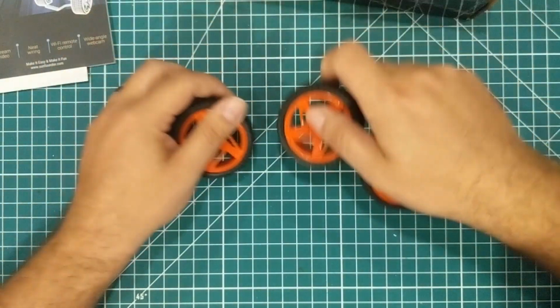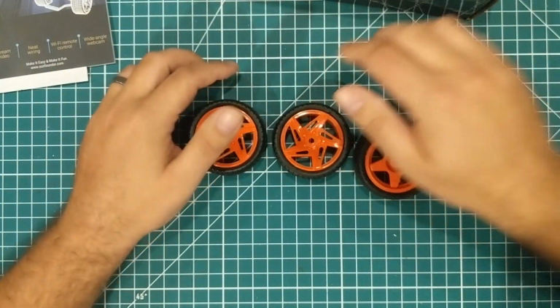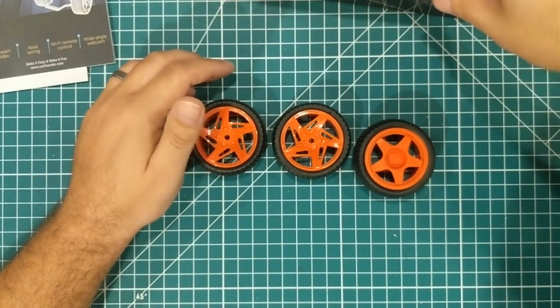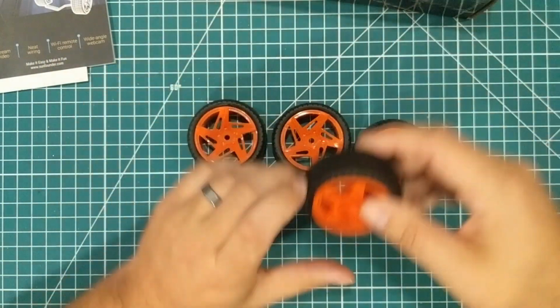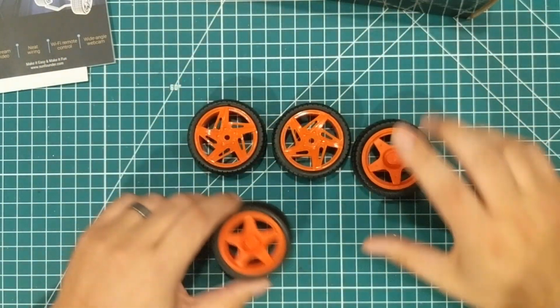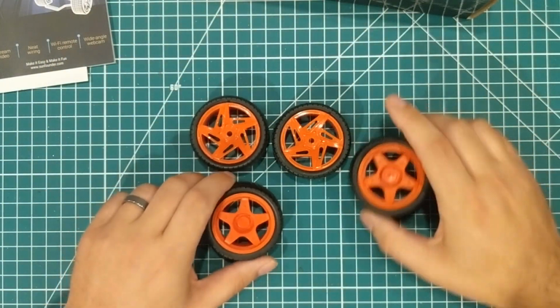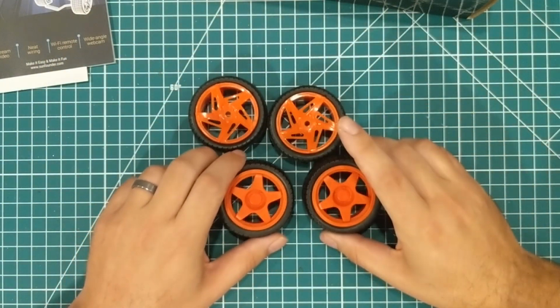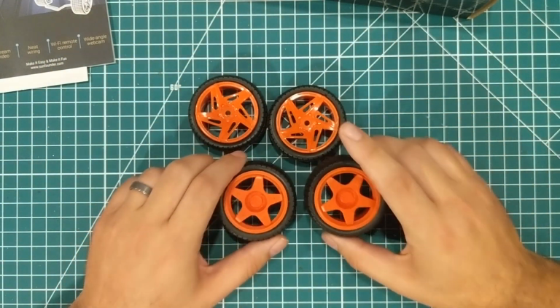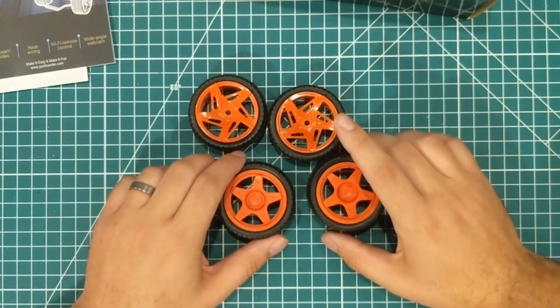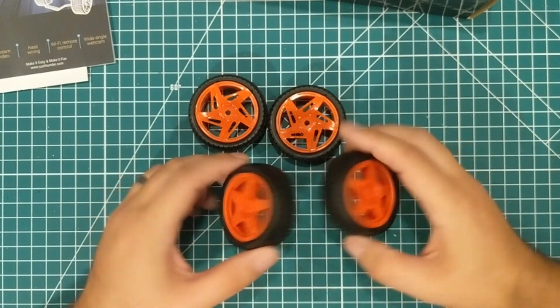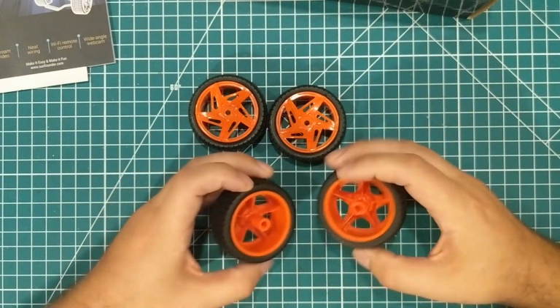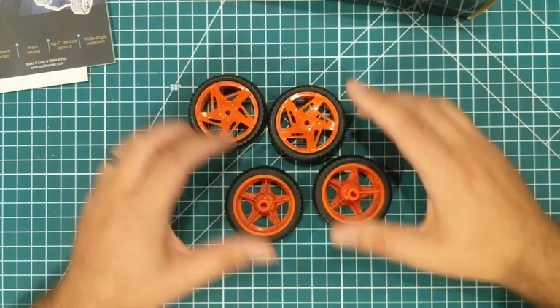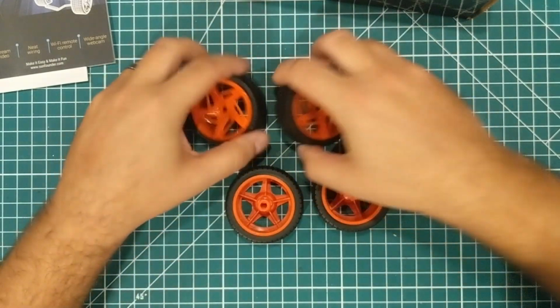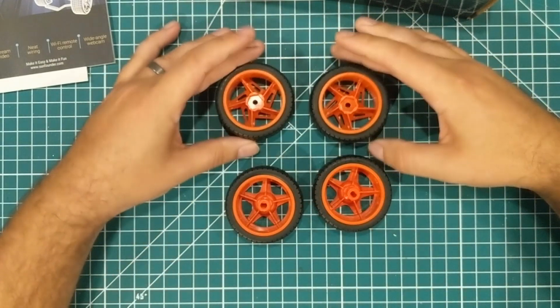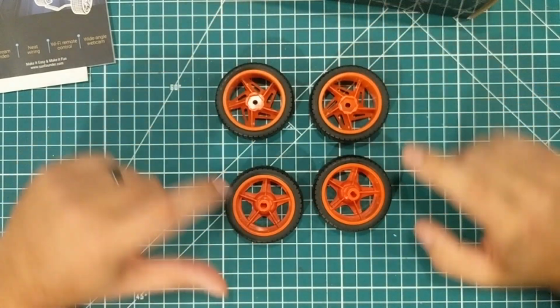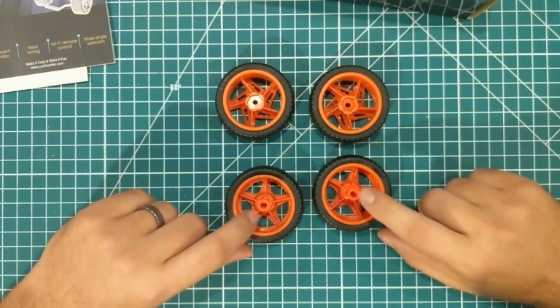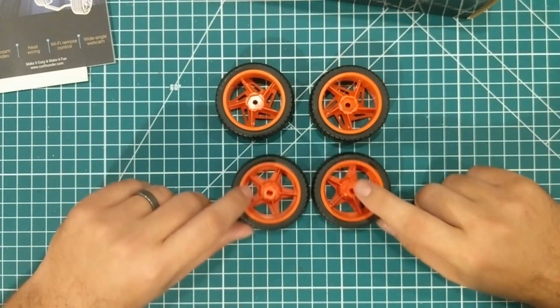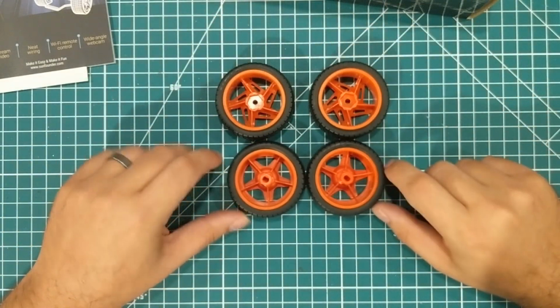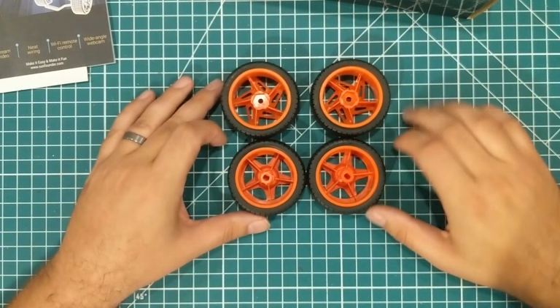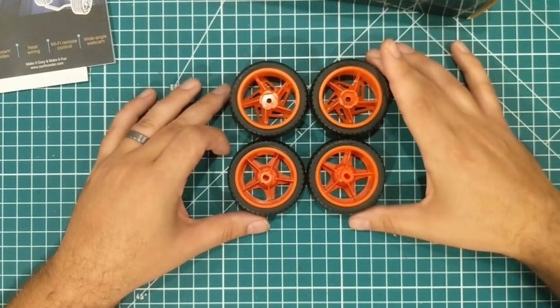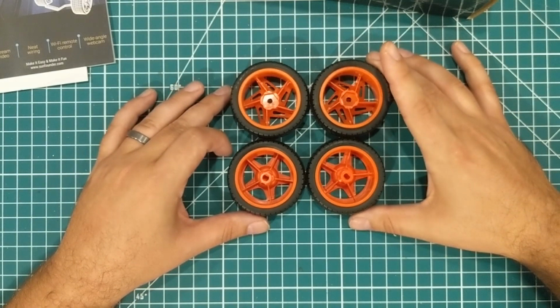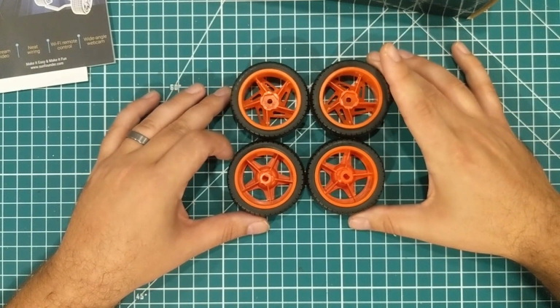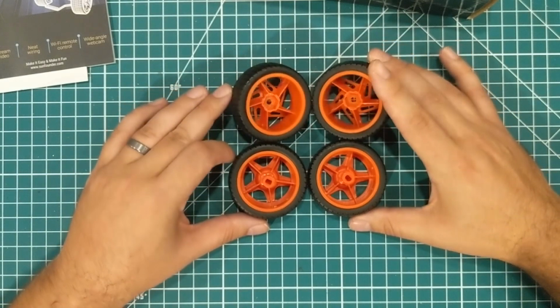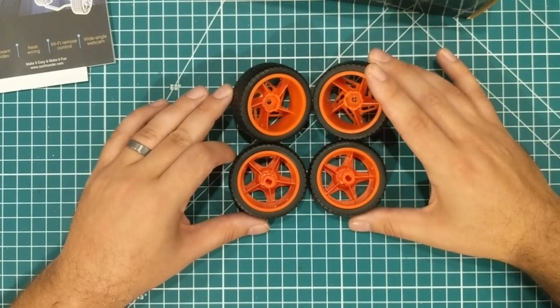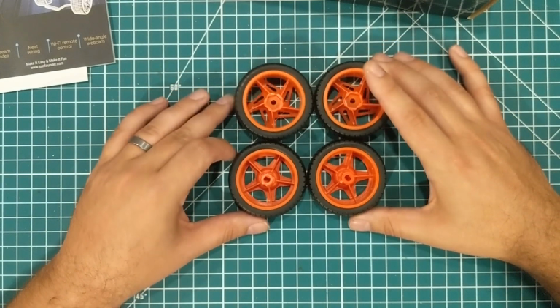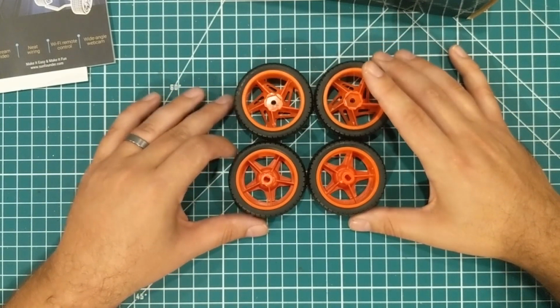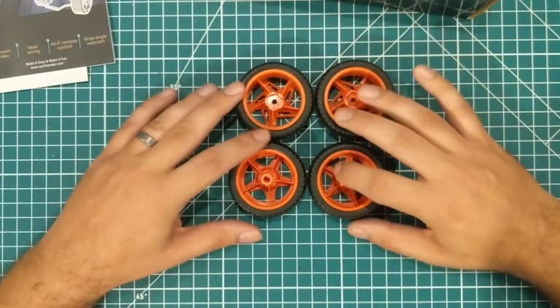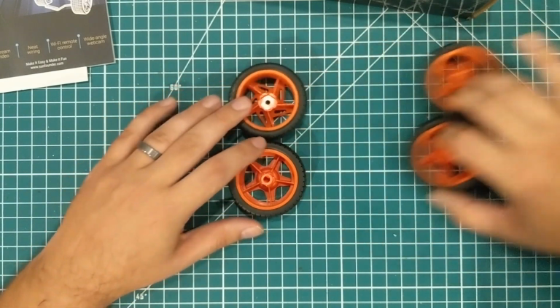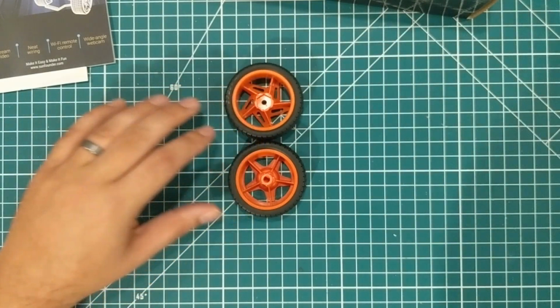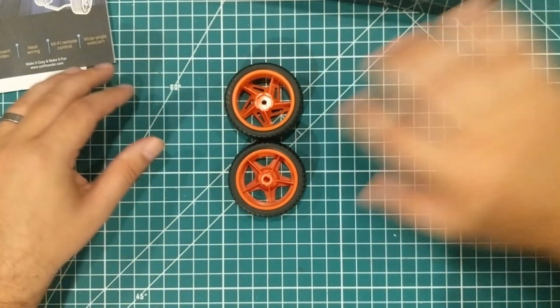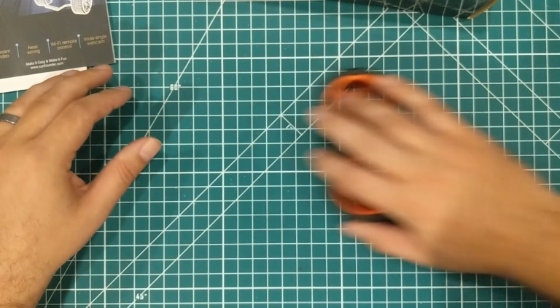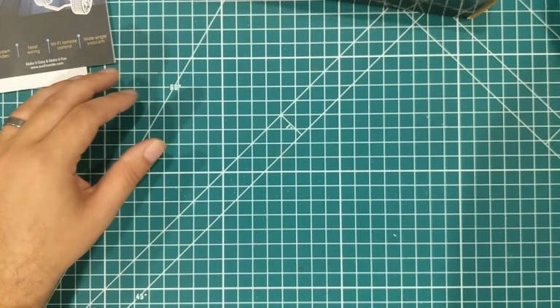So we got four wheels, a couple of different styles. These have a different offset on them, so one set of these is made to be driven and the other set is made to just kind of ride along. So I'm going to assume that there are two motors in this kit.